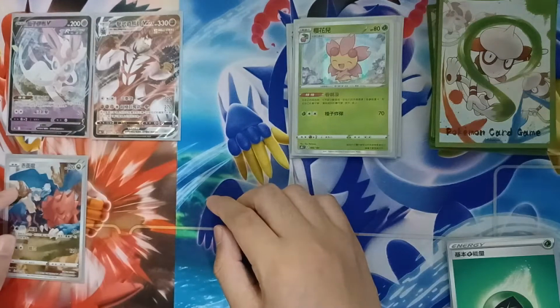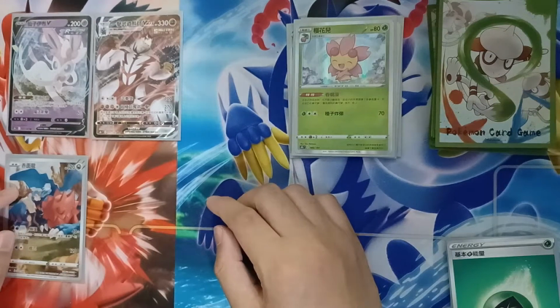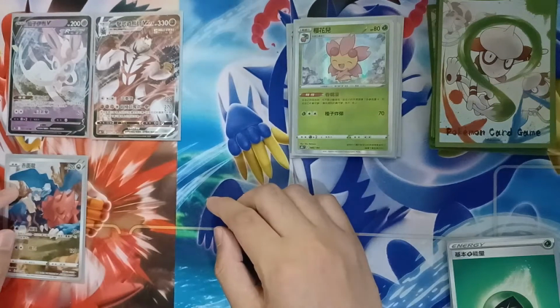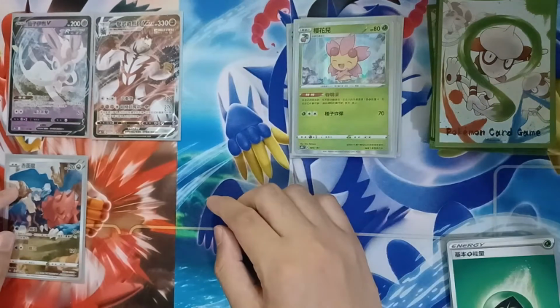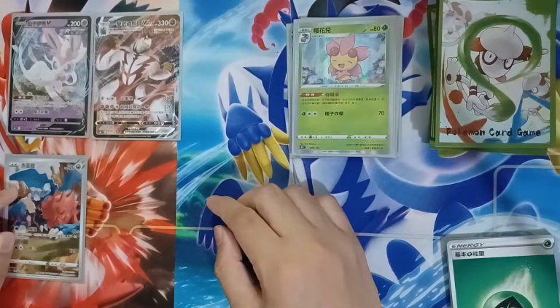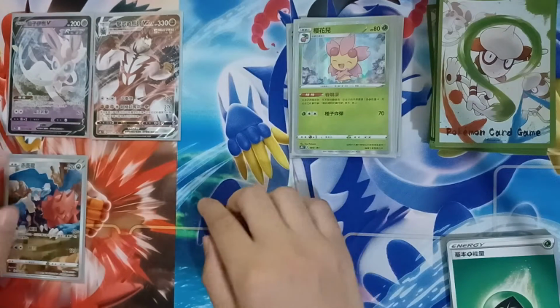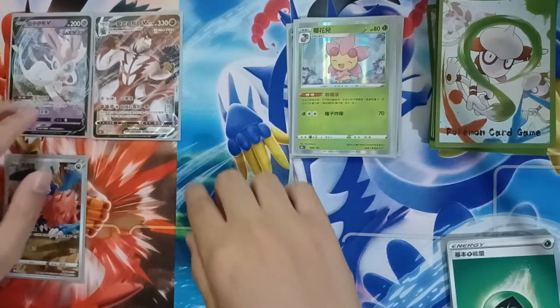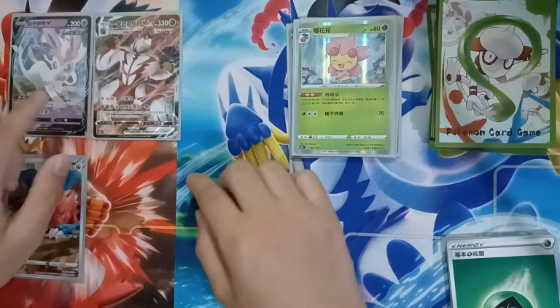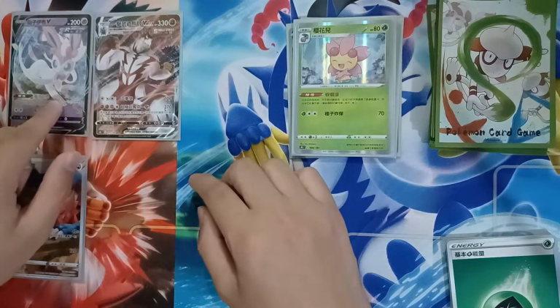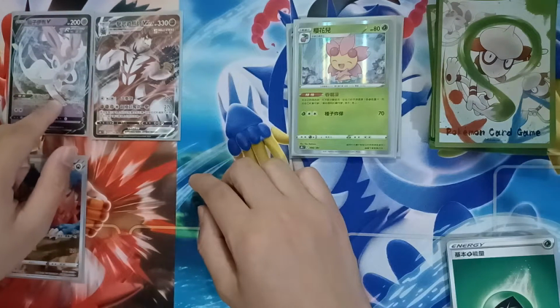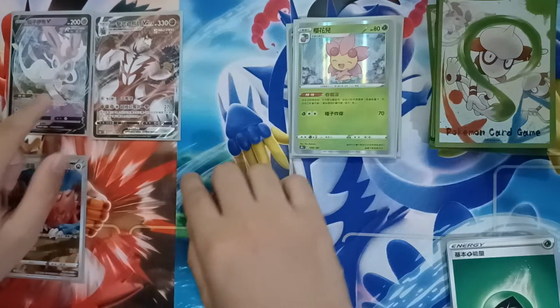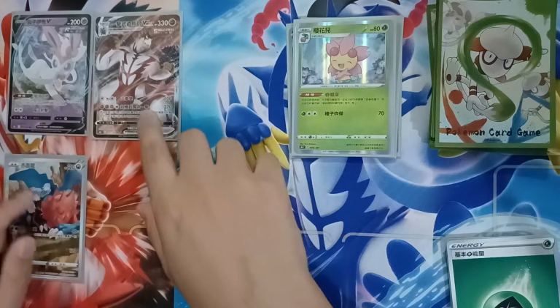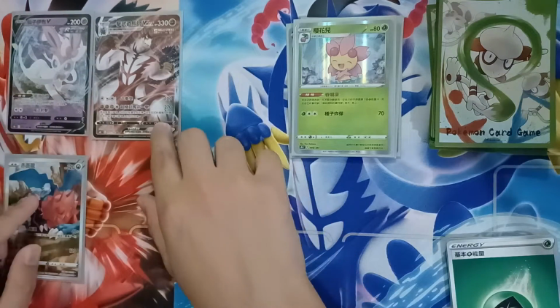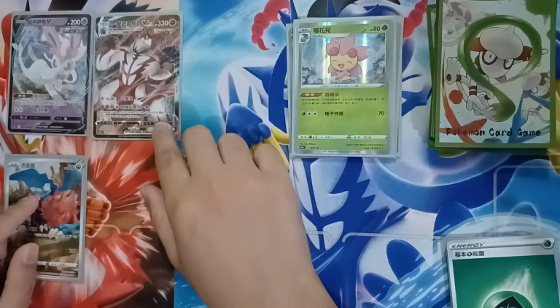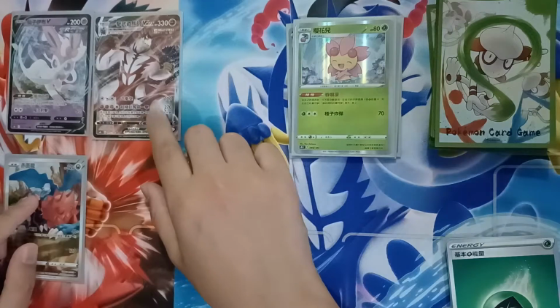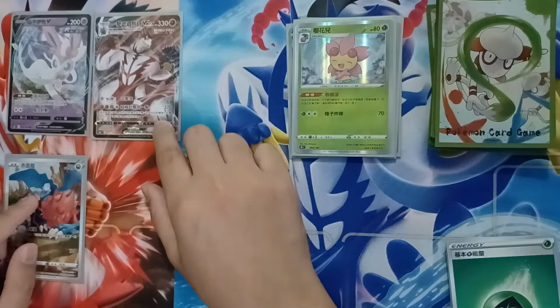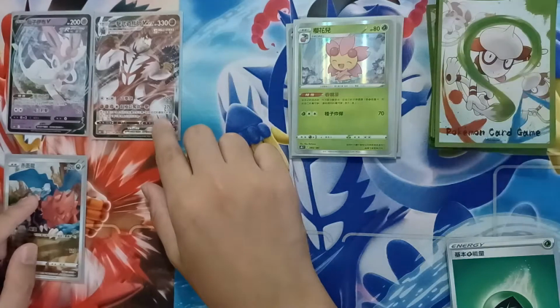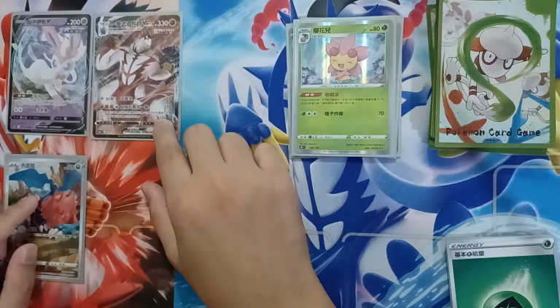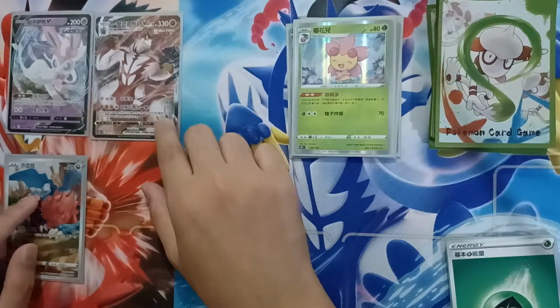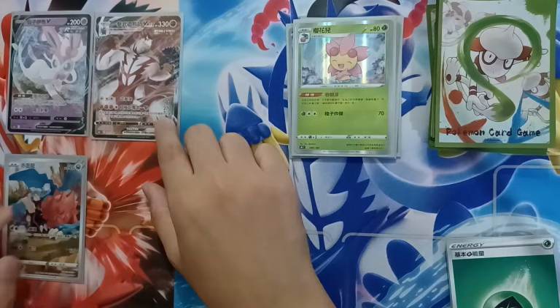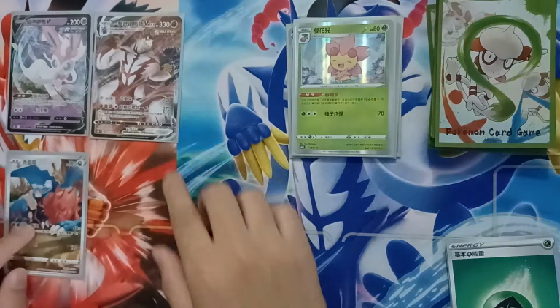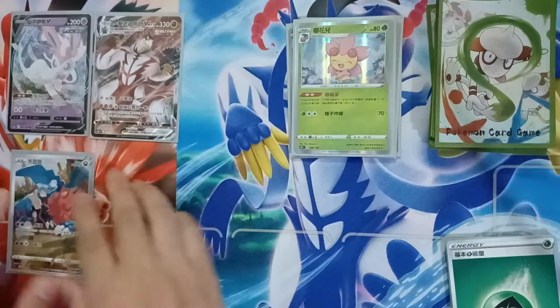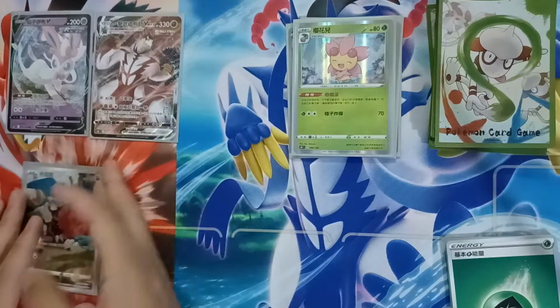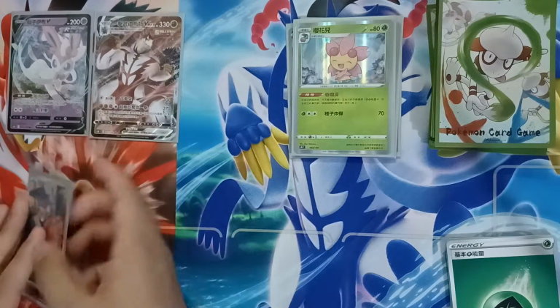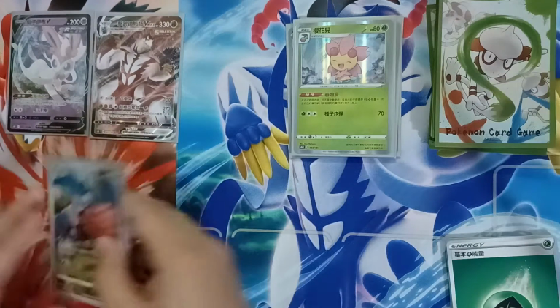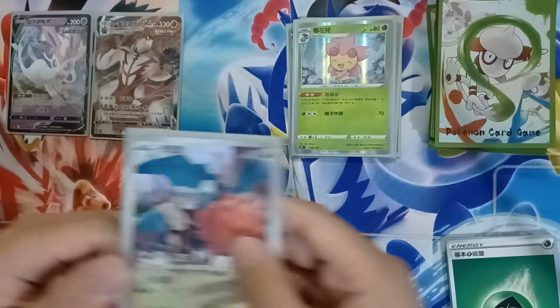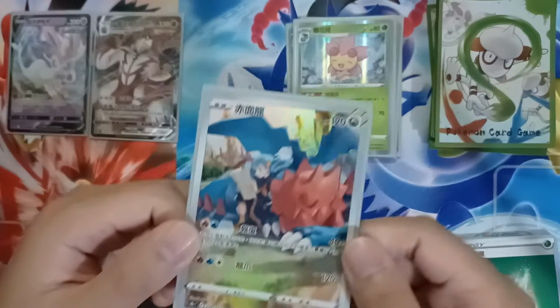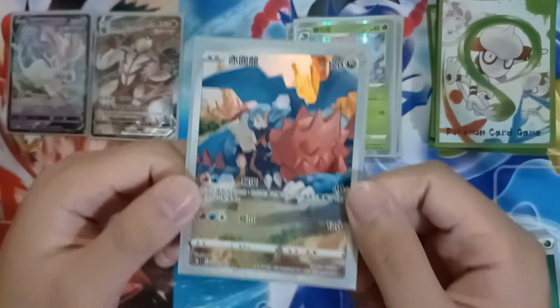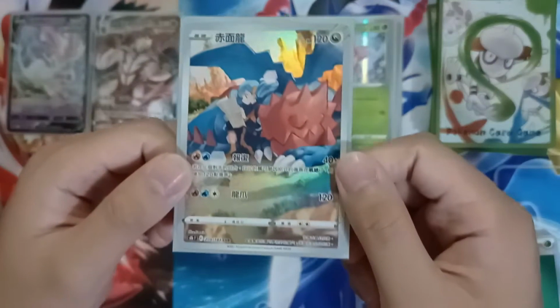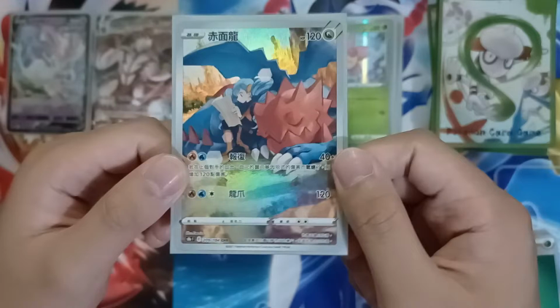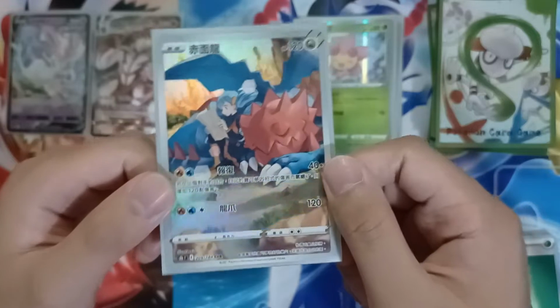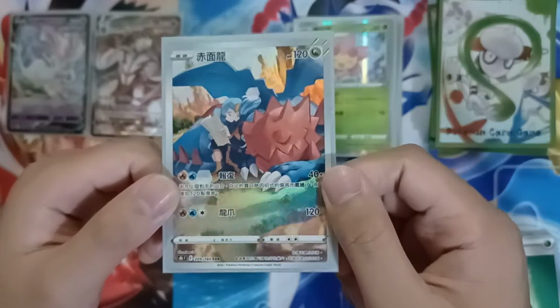I just opened two booster packs. We have a Sylveon V, a Urshifu Rapid Single Strike VMAX, and a Druddigon Character Hidden Rare.